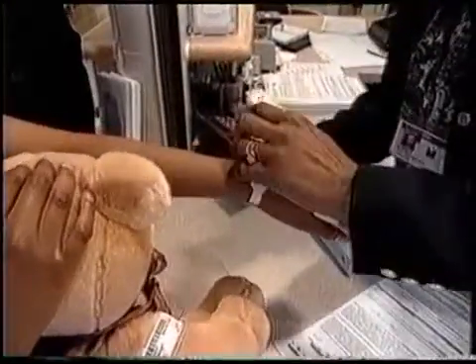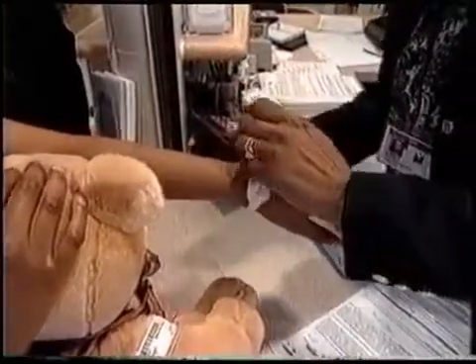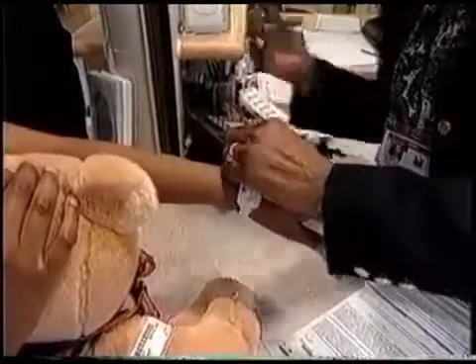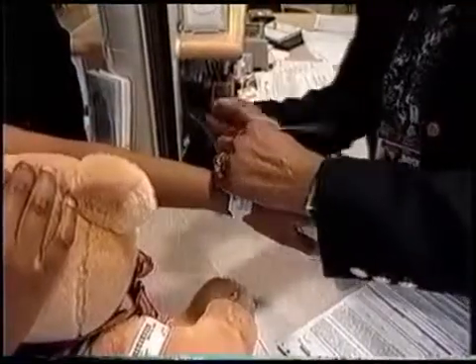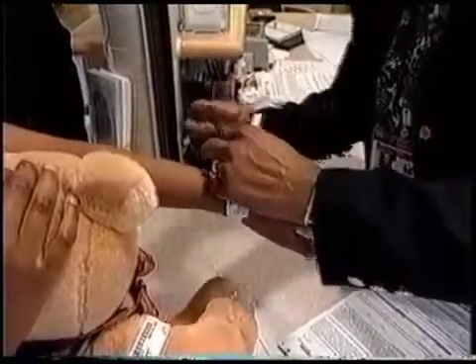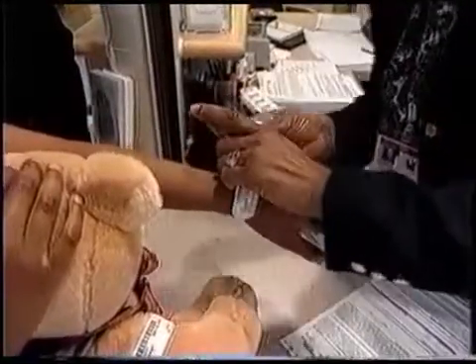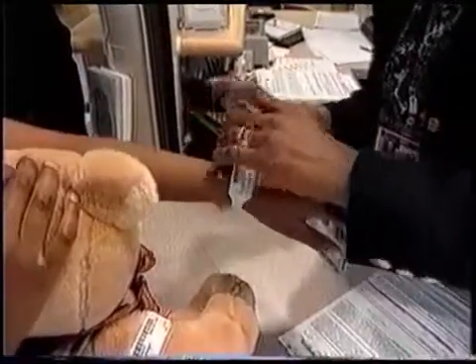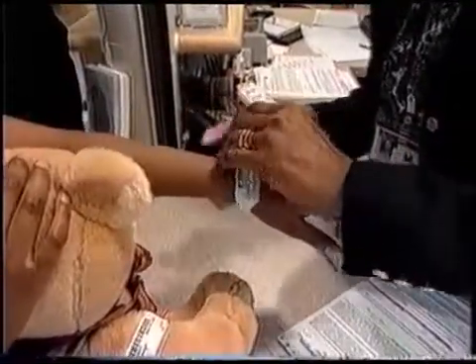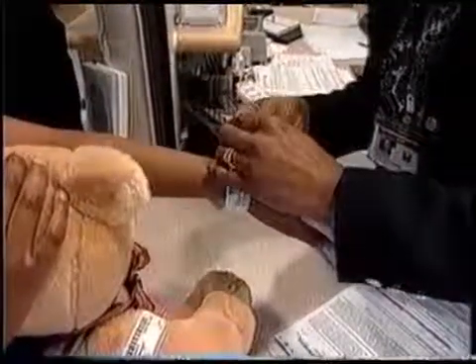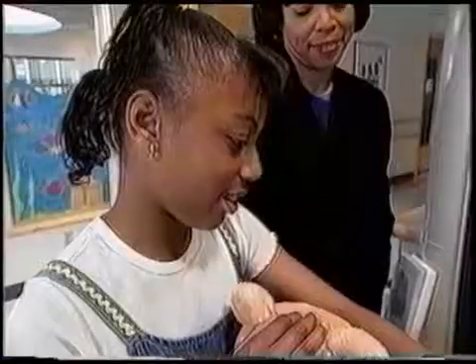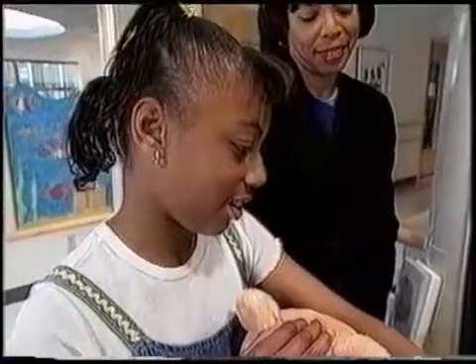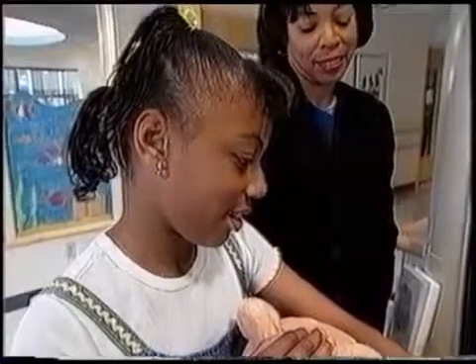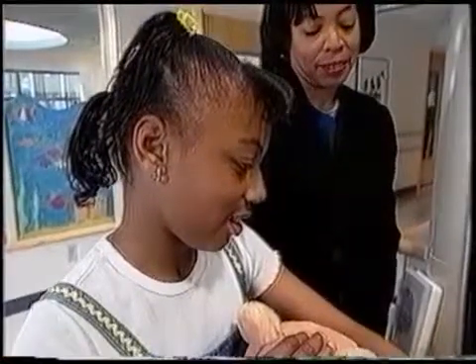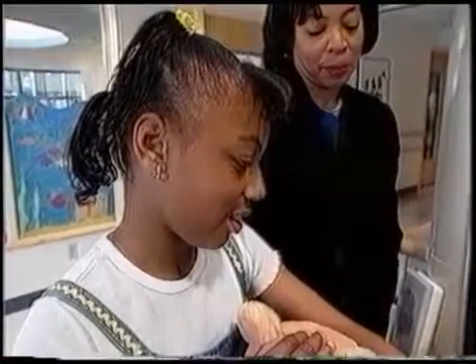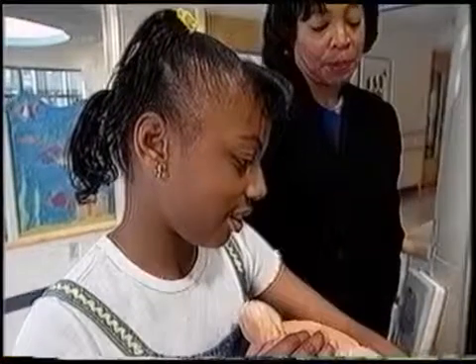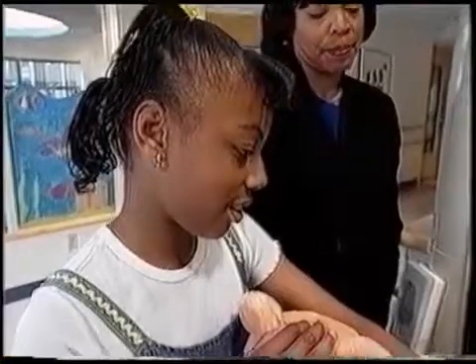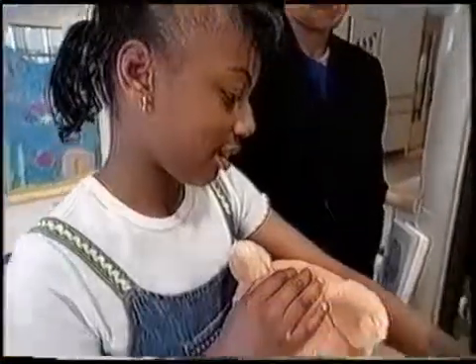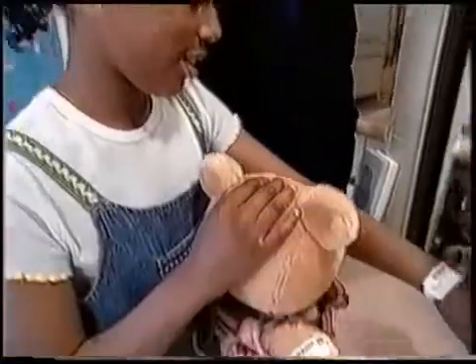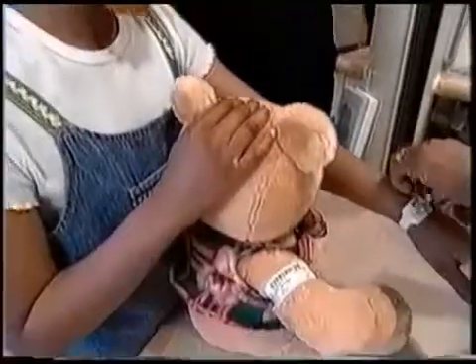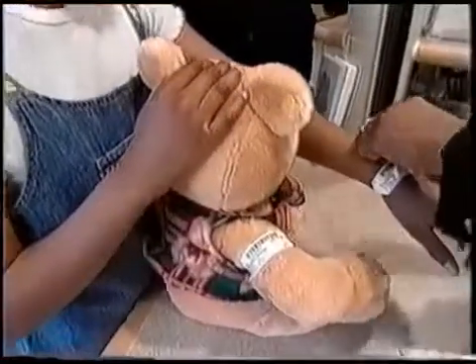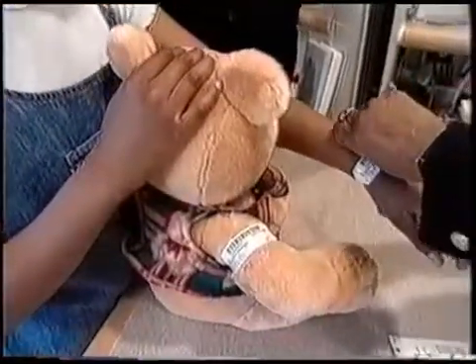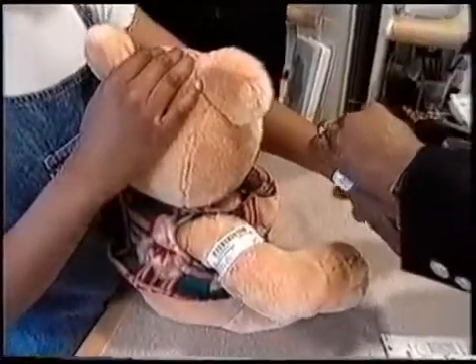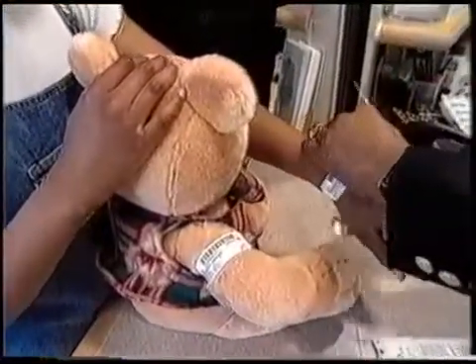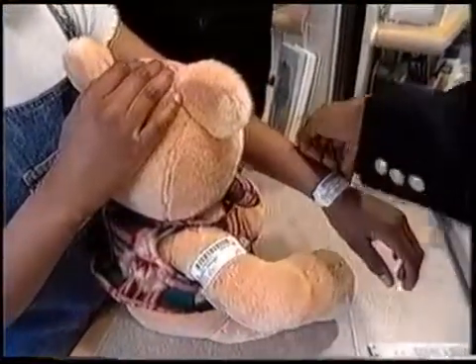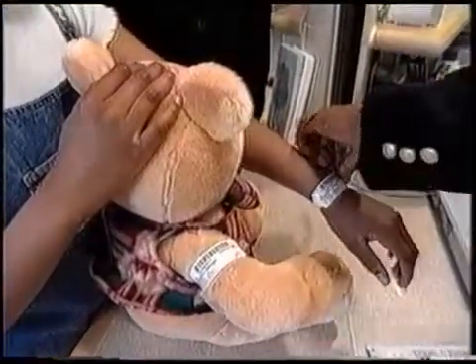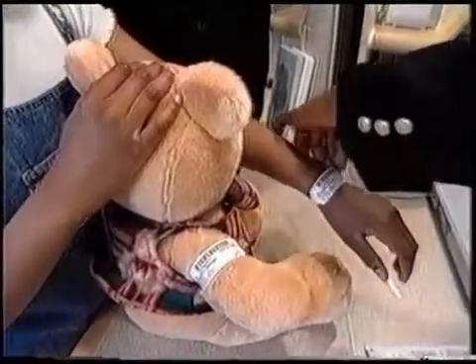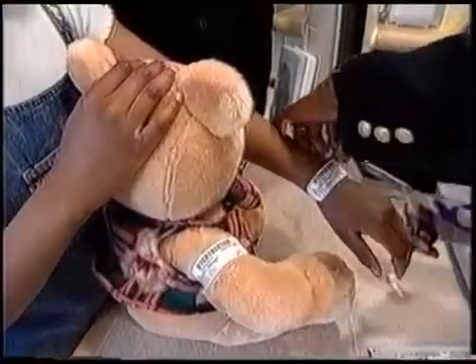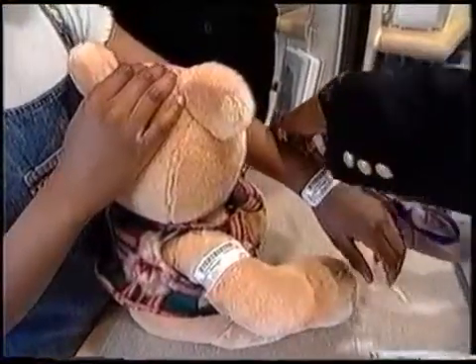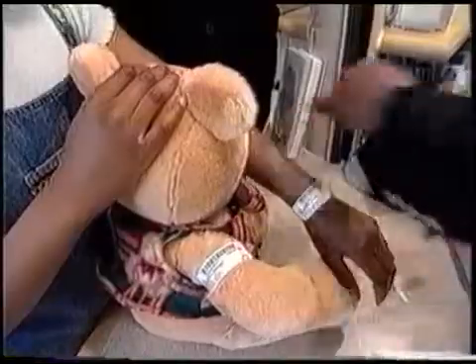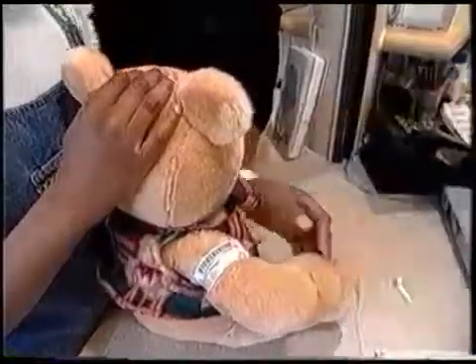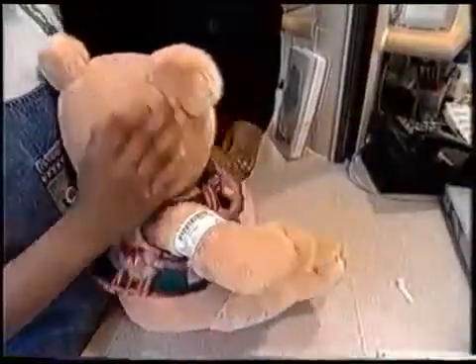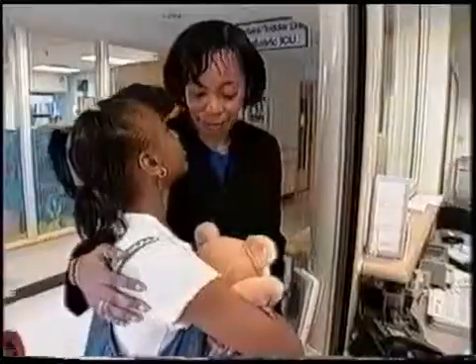We'll even help you make arrangements for your stay while in Portland. Just be sure to call us in advance of your arrival if you have any special needs or questions, or if your child develops any illness such as fever or chicken pox.